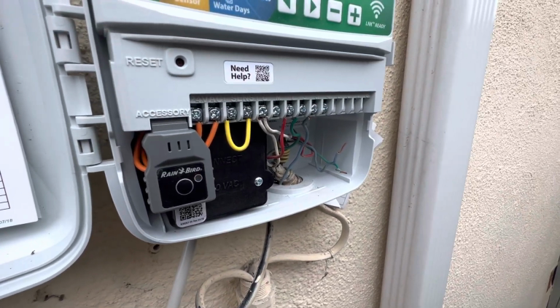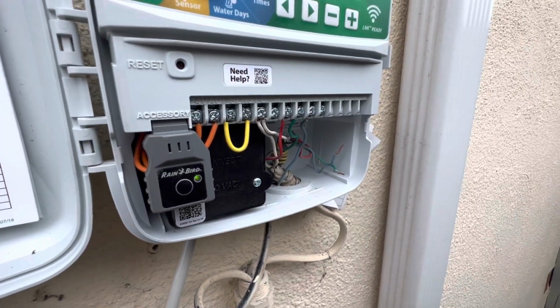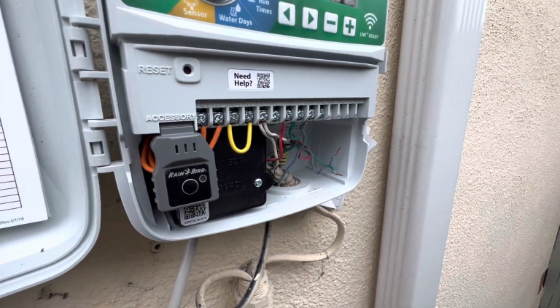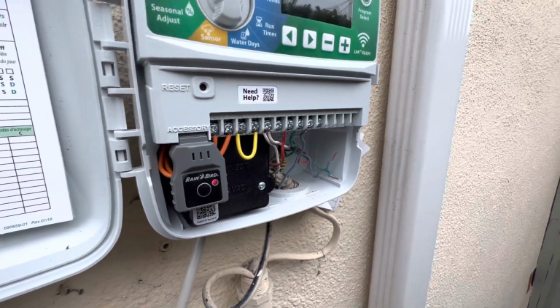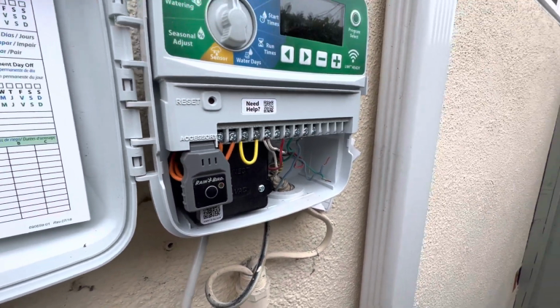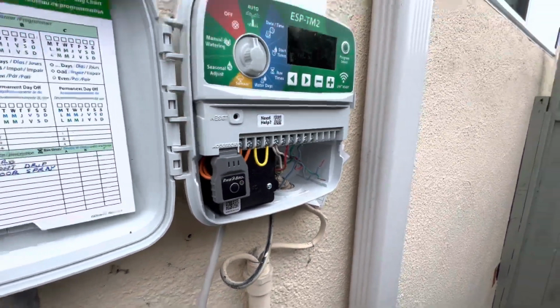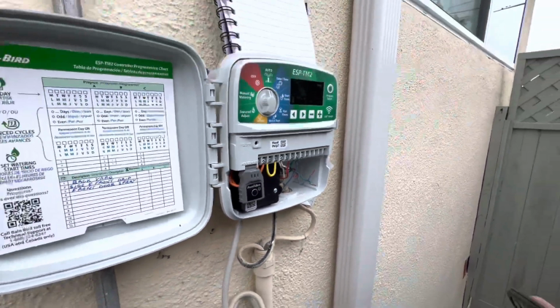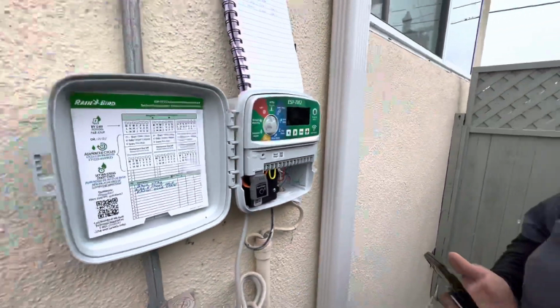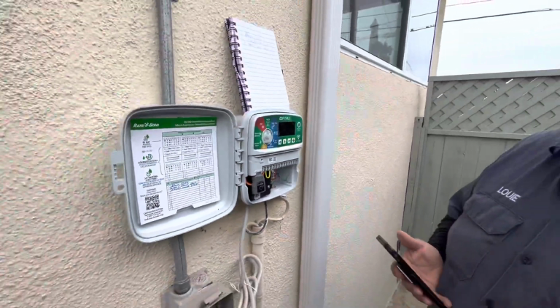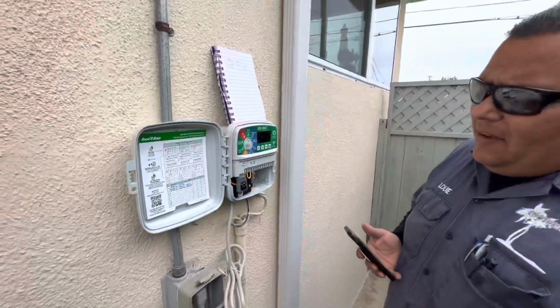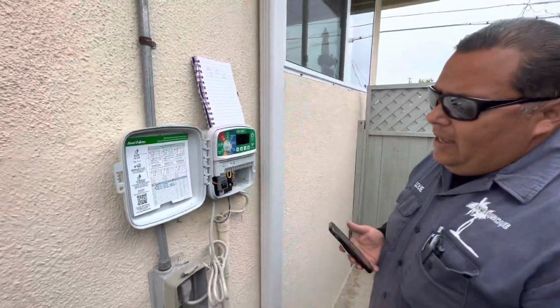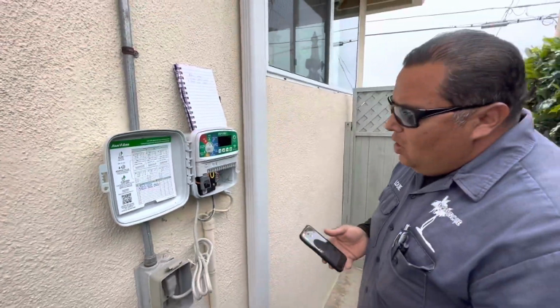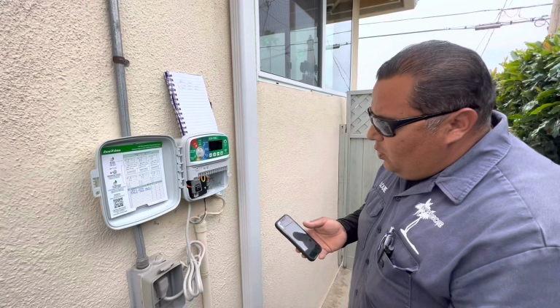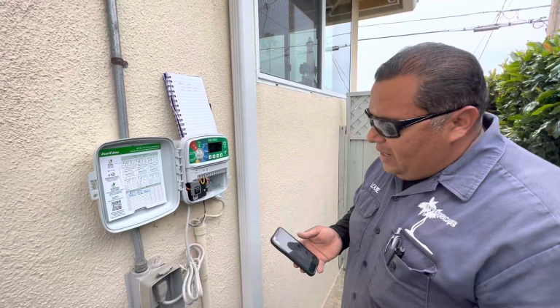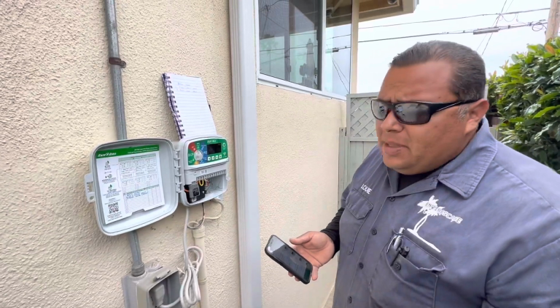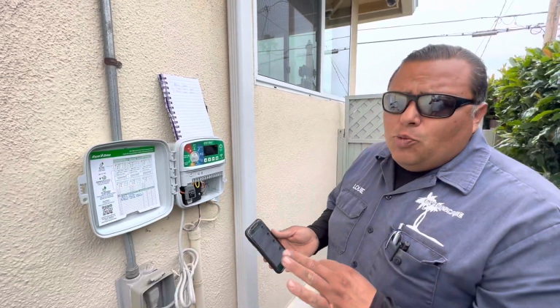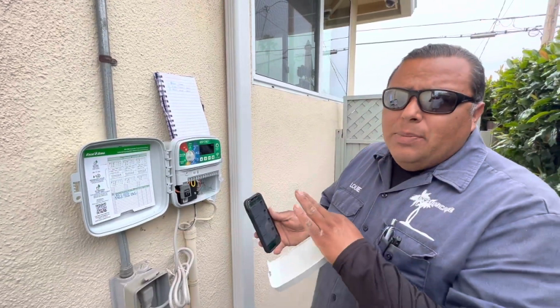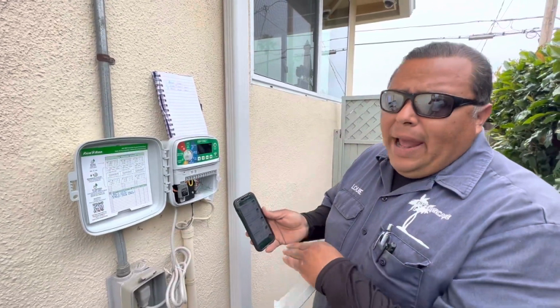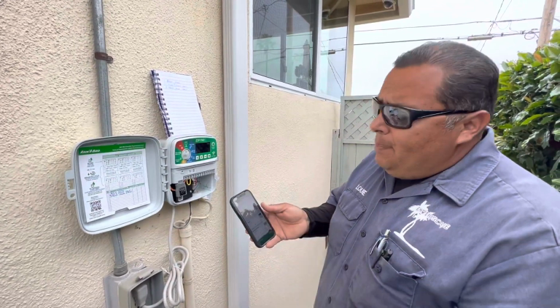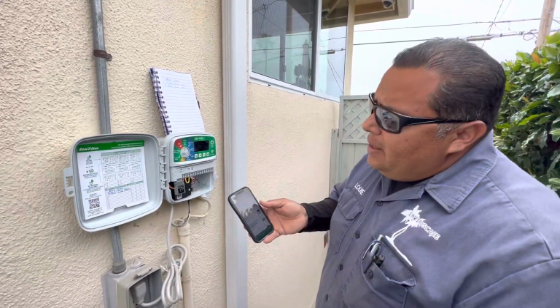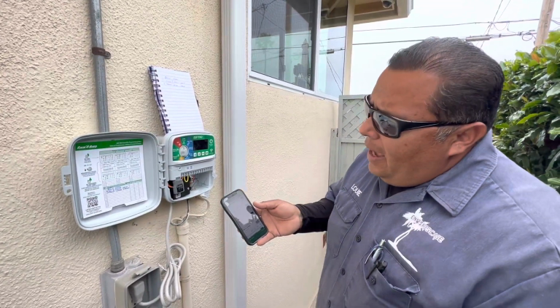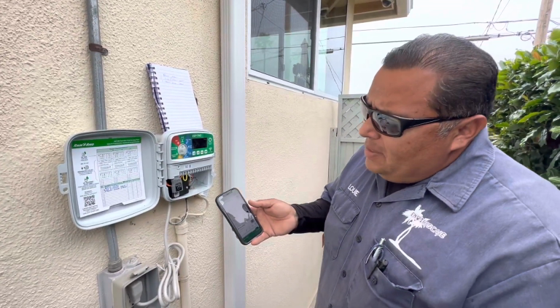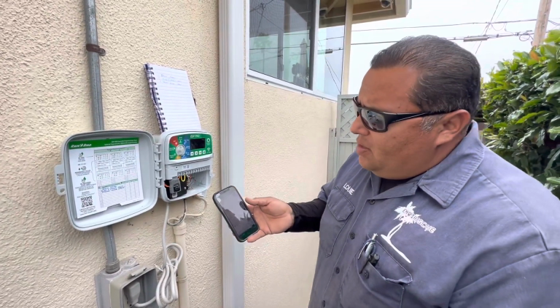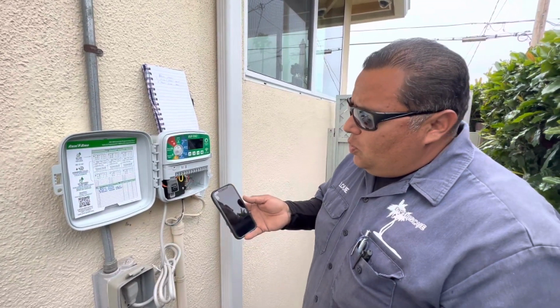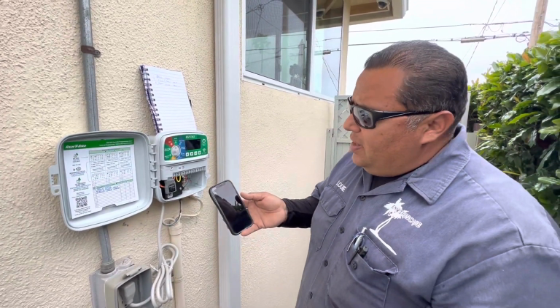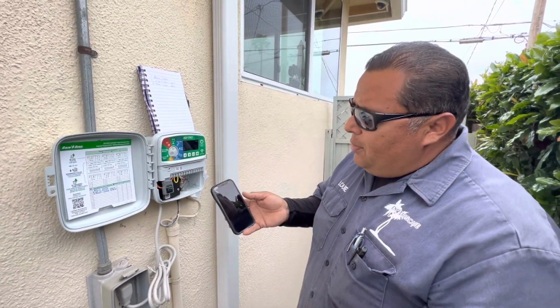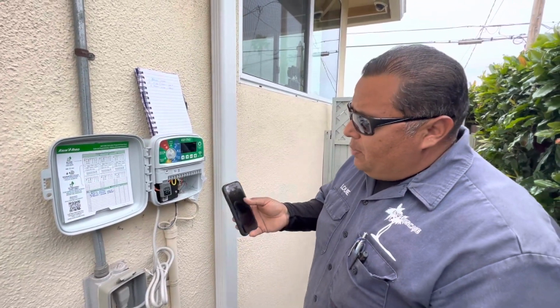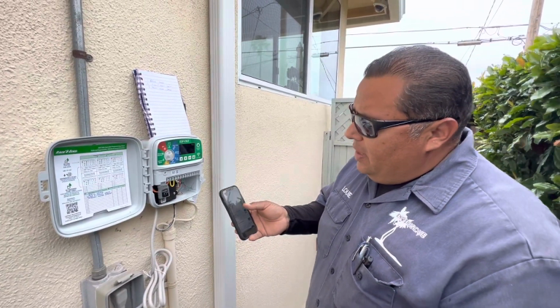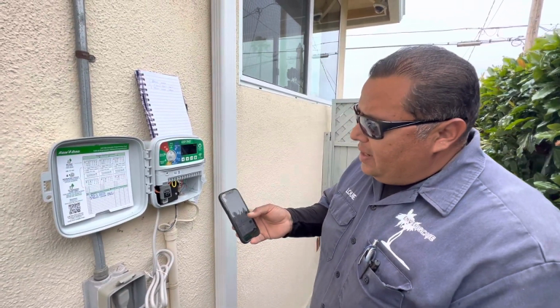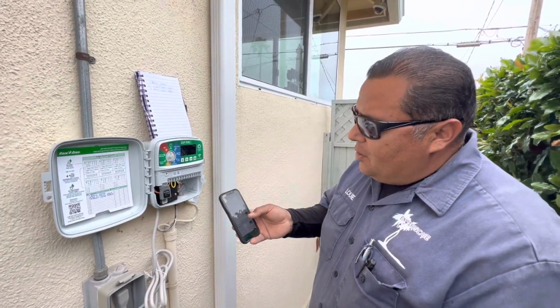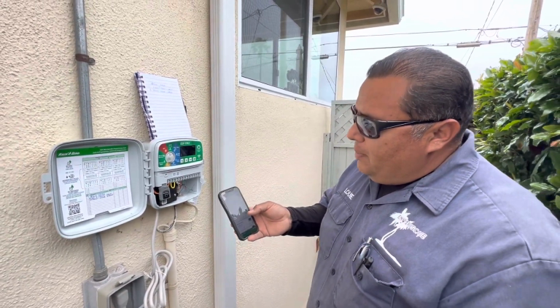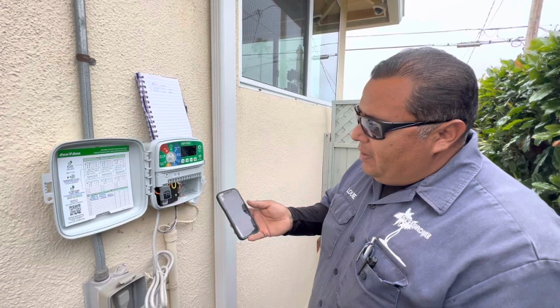In order to hook this up to the Wi-Fi, you would download the Rainbird app. It's two words — Rainbird — and it has kind of a green background.